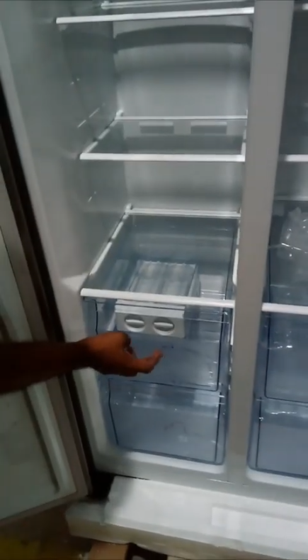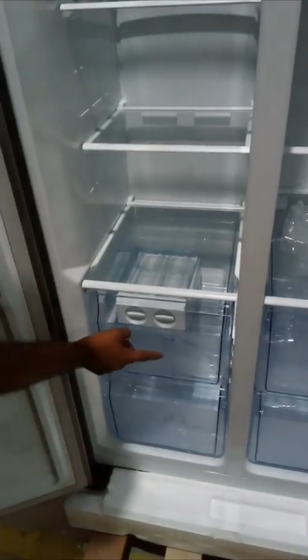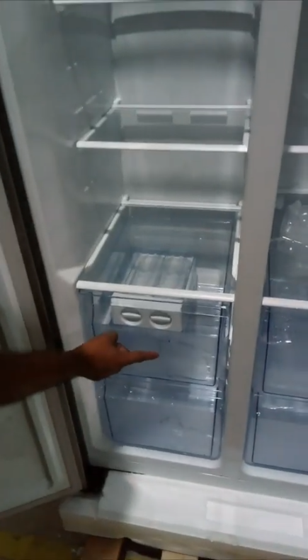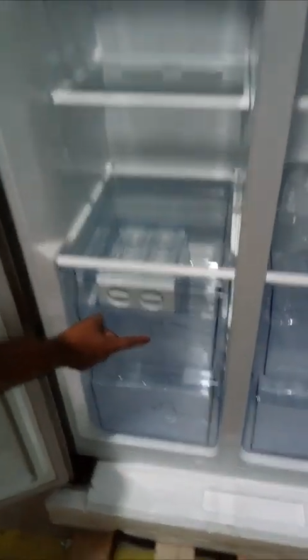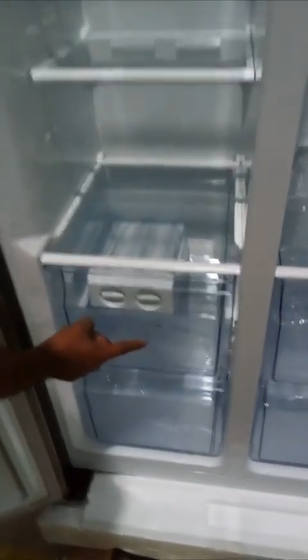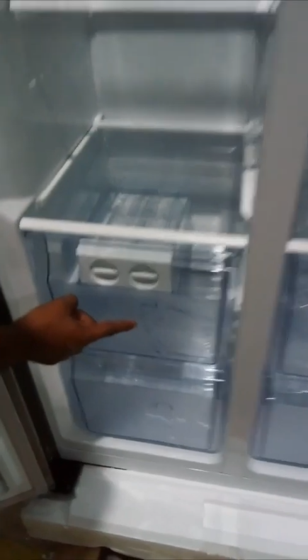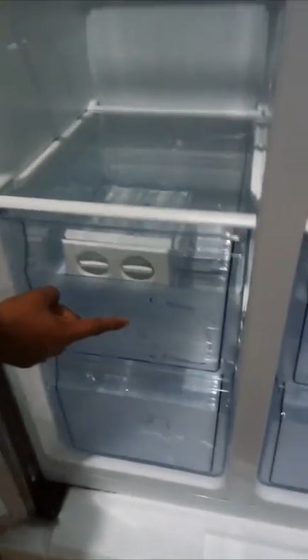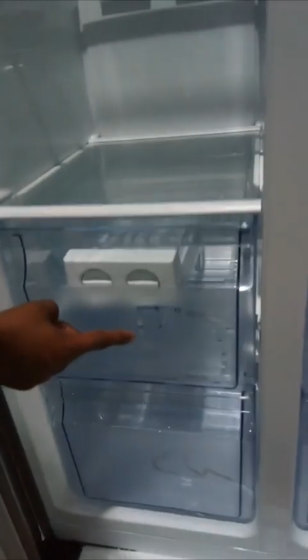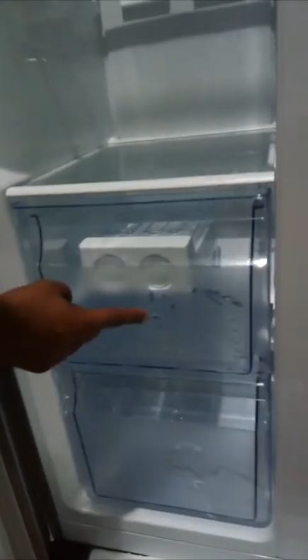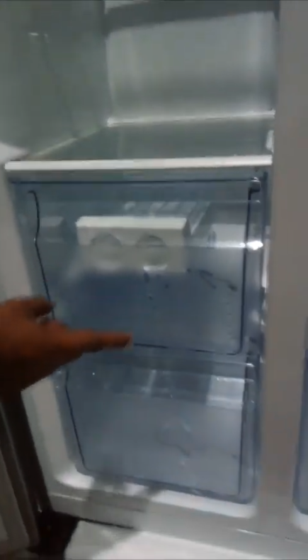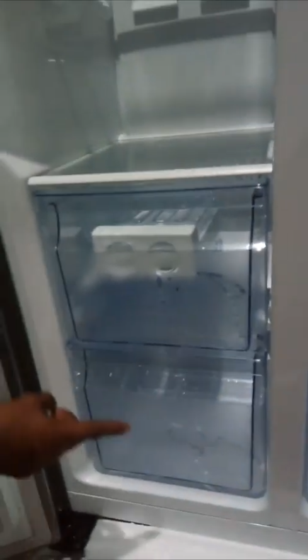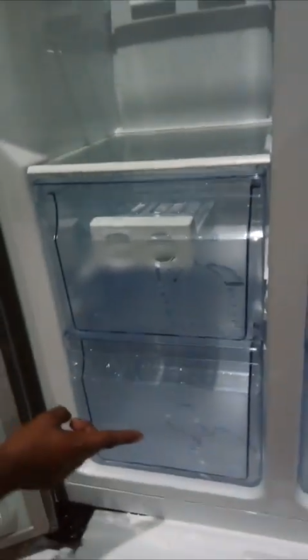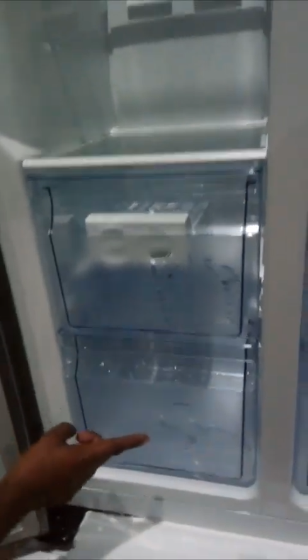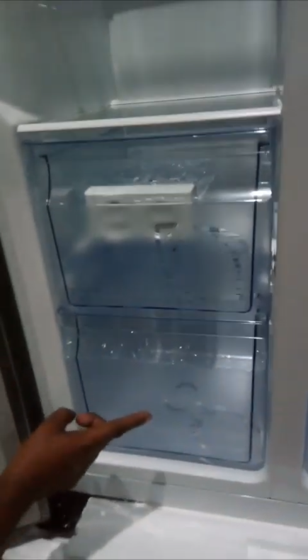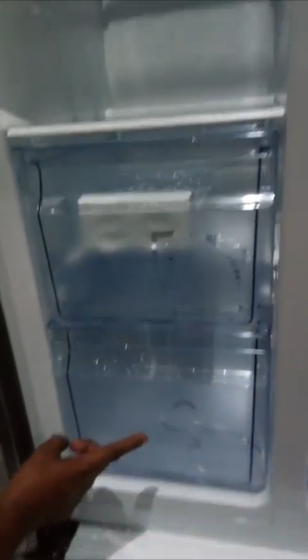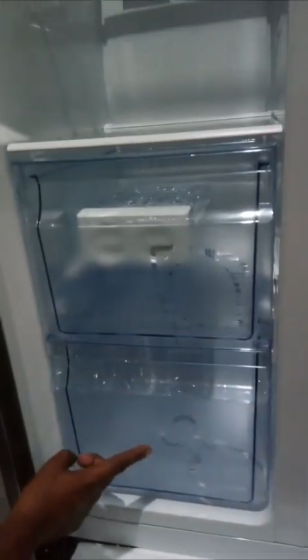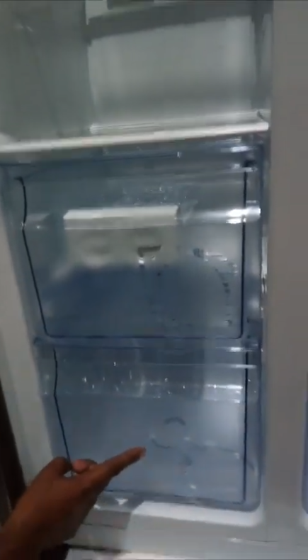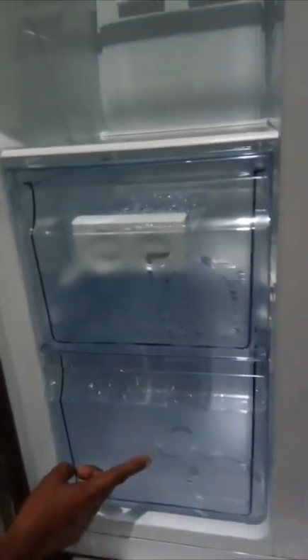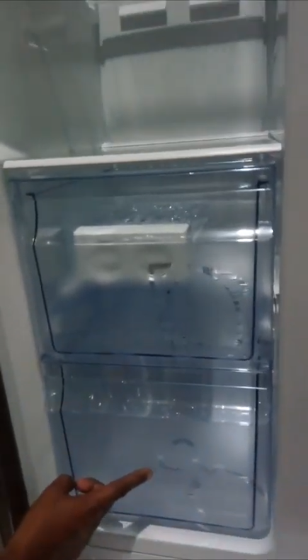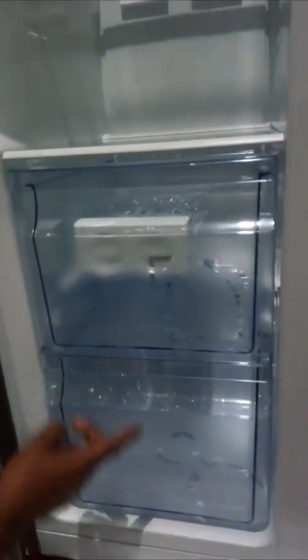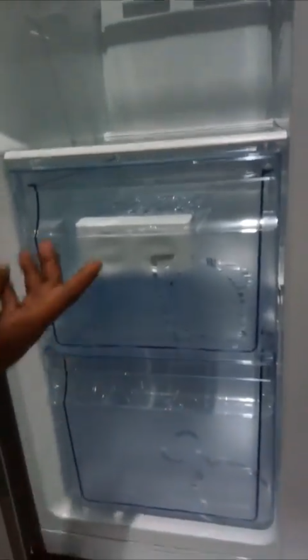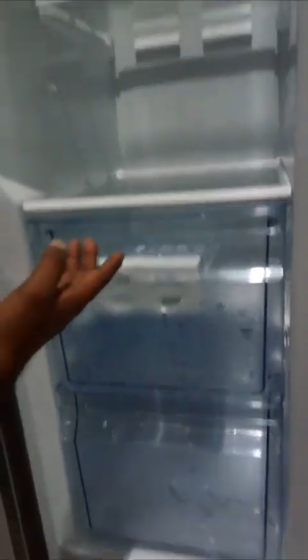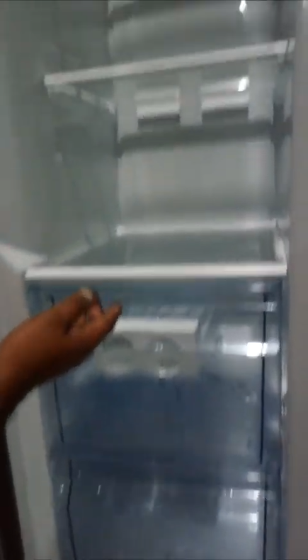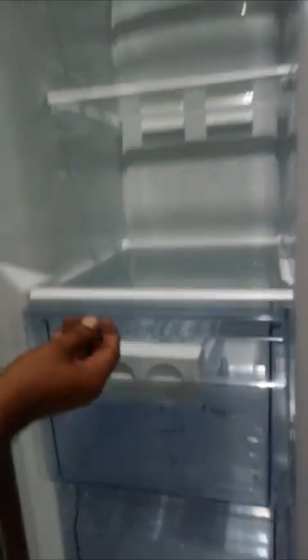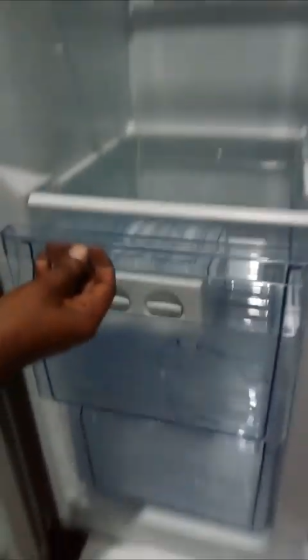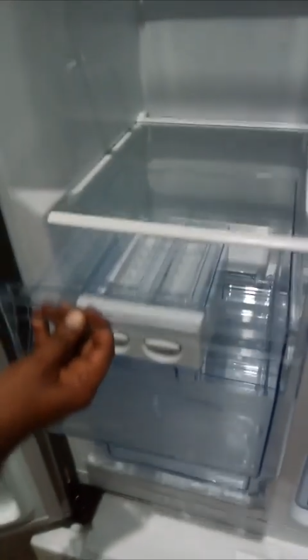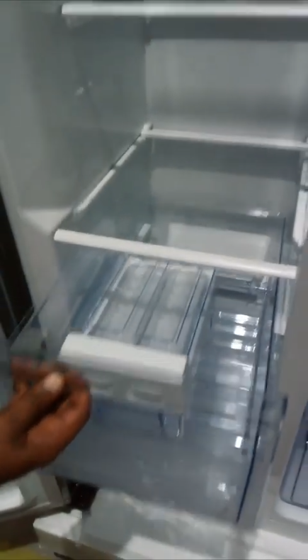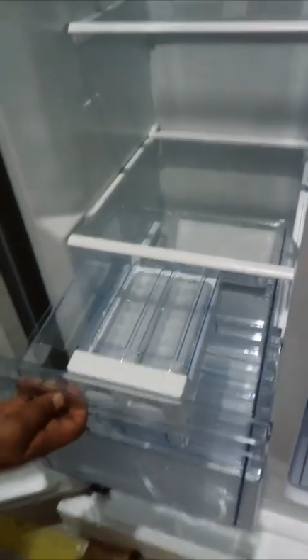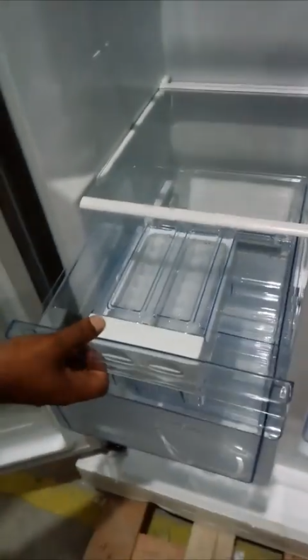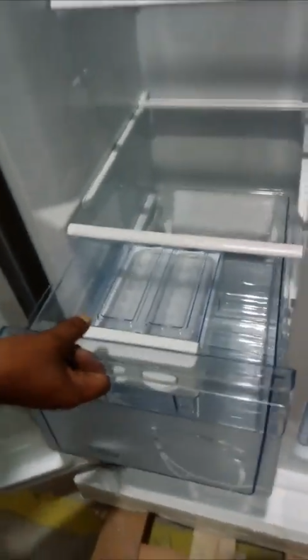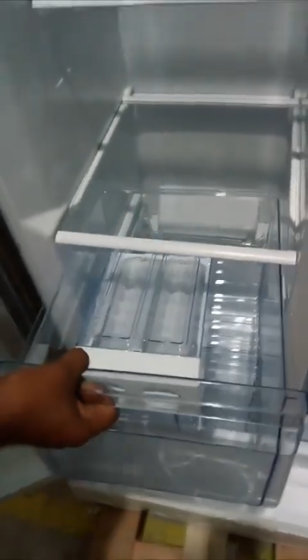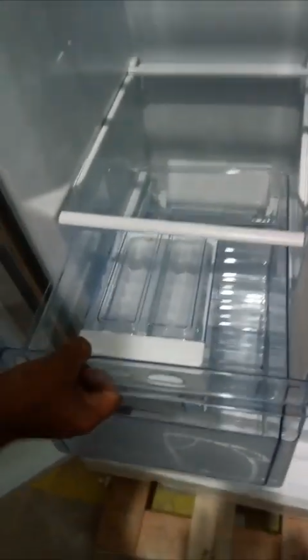This is for meat and fish. Keep meat and fish inside so that the smell doesn't mix with other food.